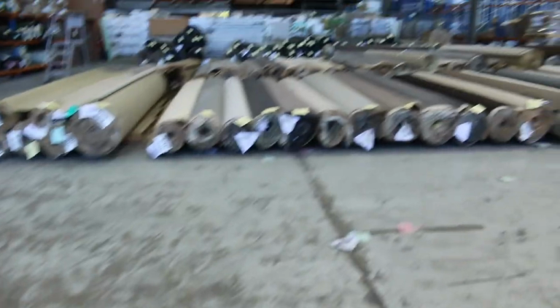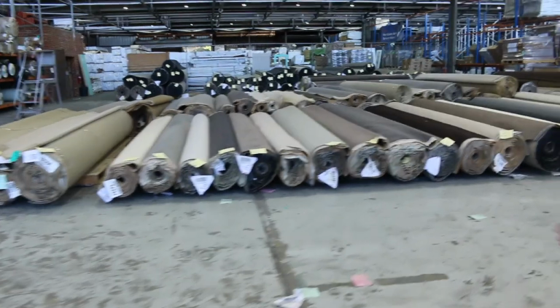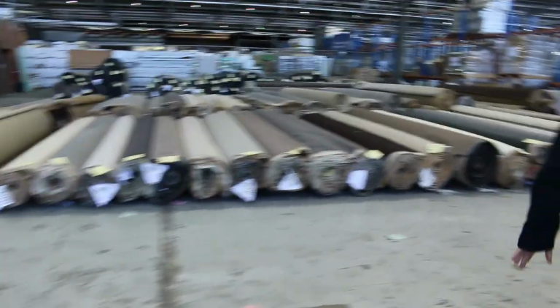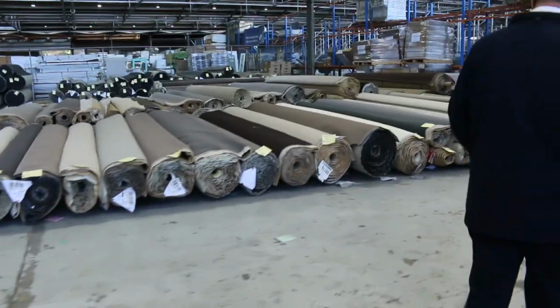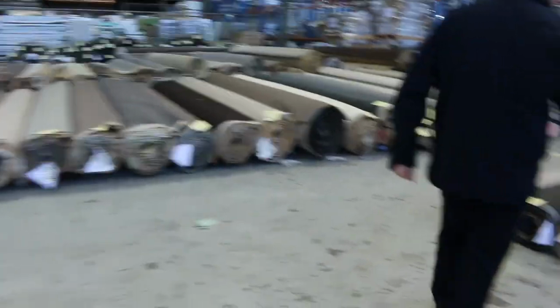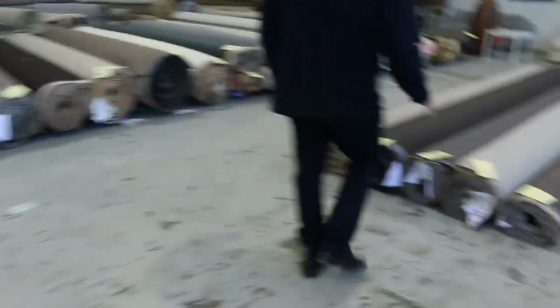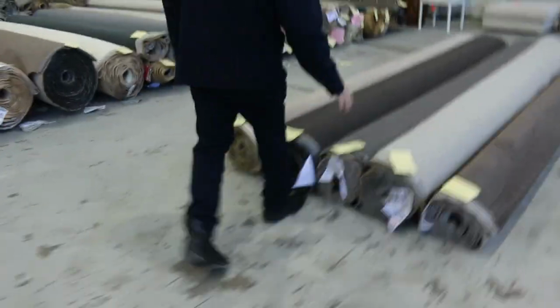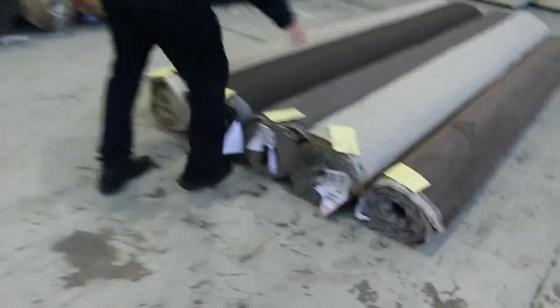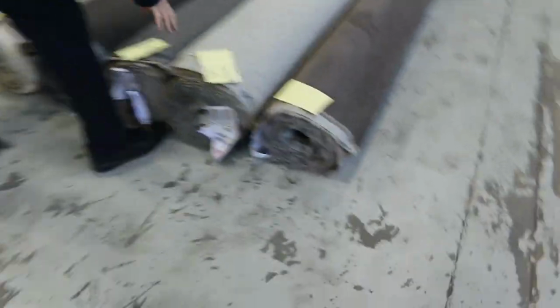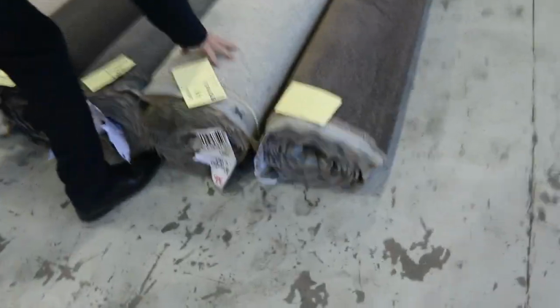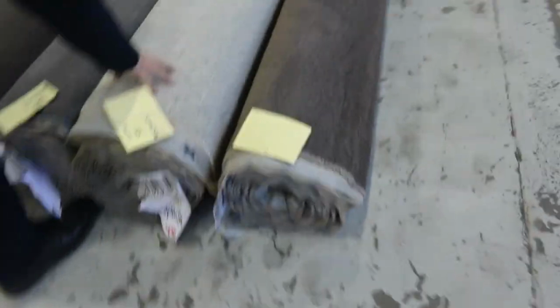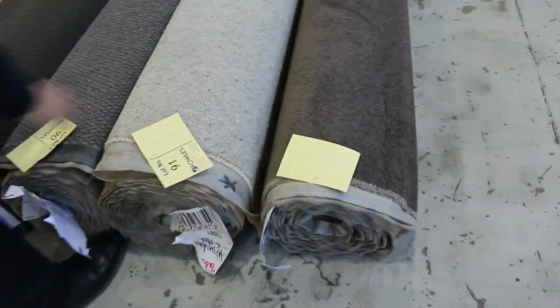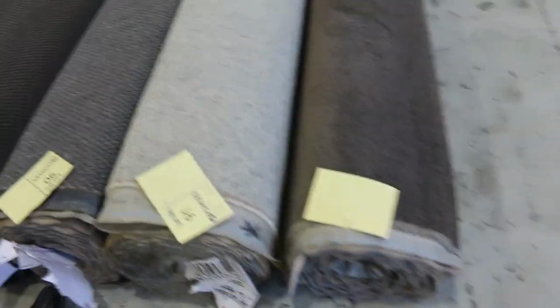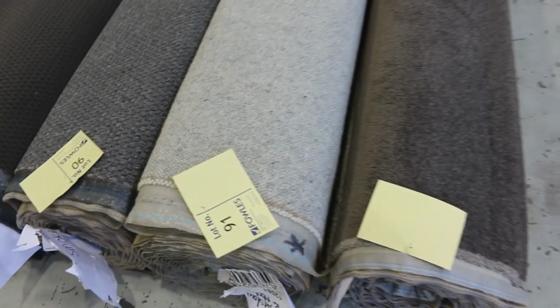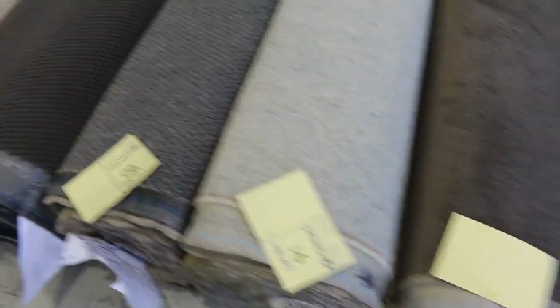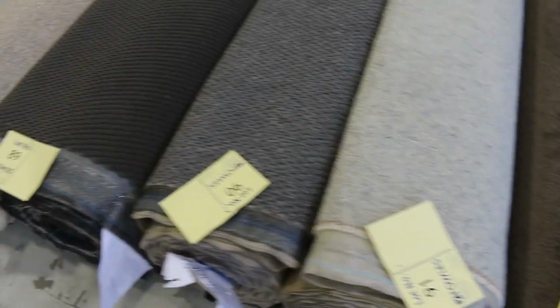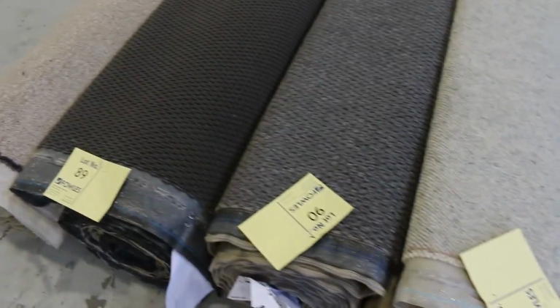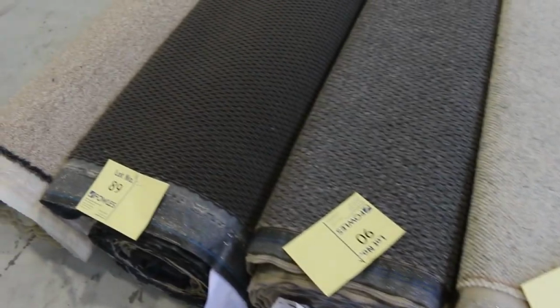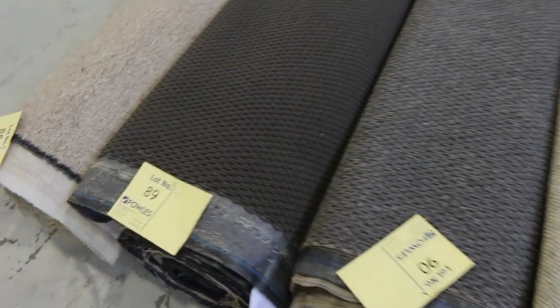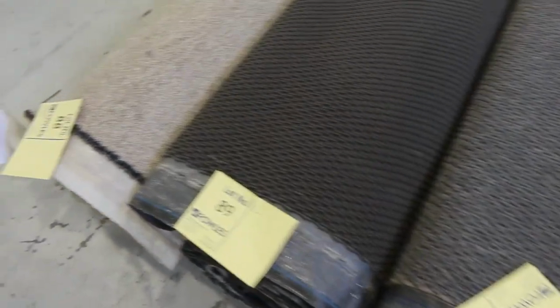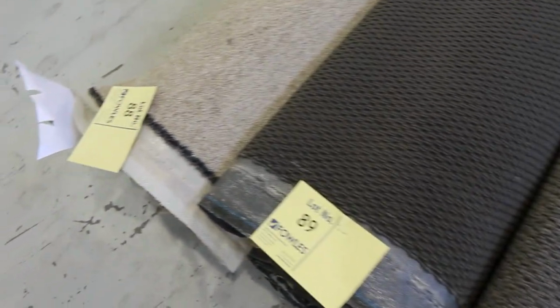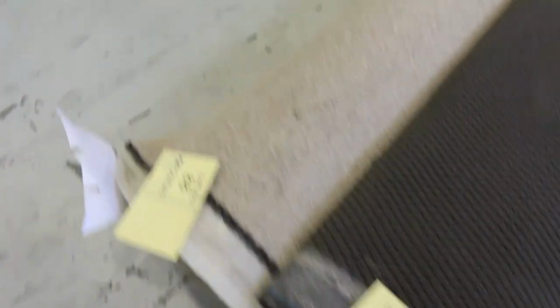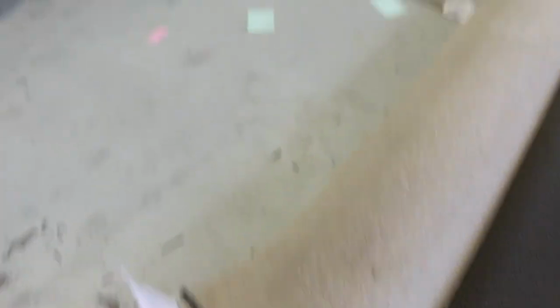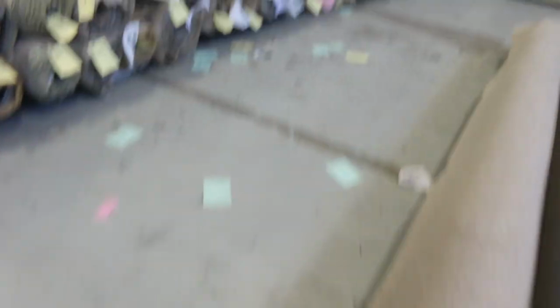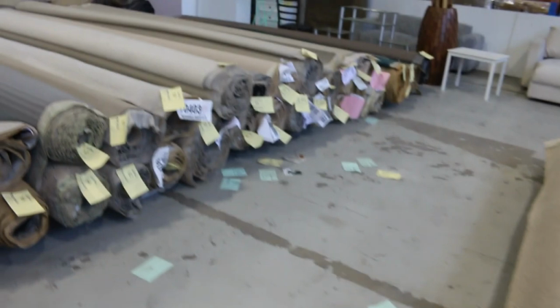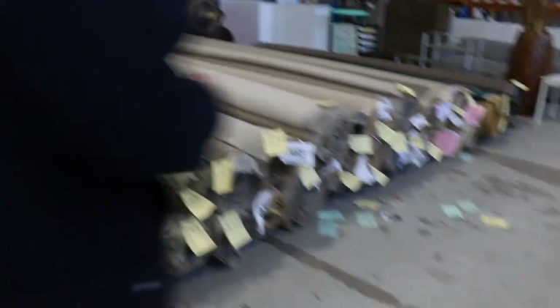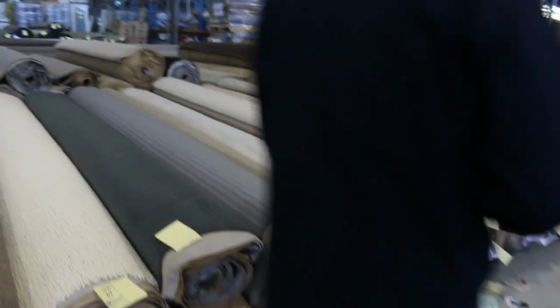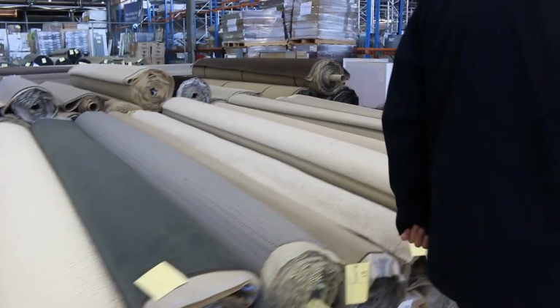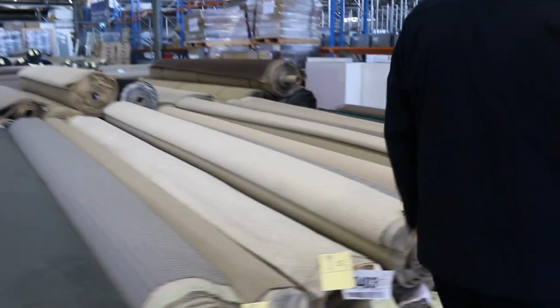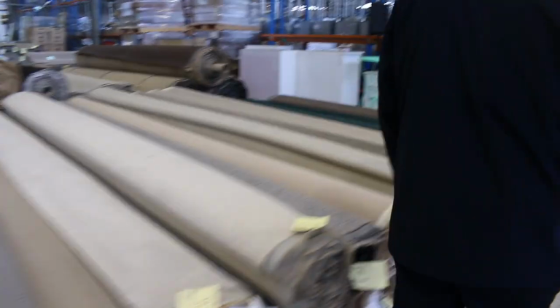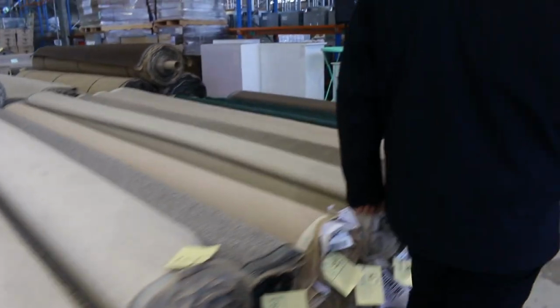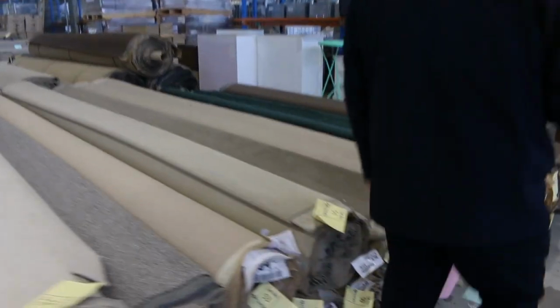Over here we've got a few more in the centre. Some nice Berbers if you want some nice wool. We've also got nylons on the twist pile. There's just about every colour you can think of there too. So if you're doing one or two rooms, they're perfect ones to get started at the beginning of the auction.